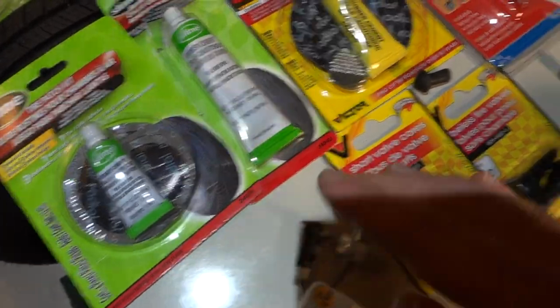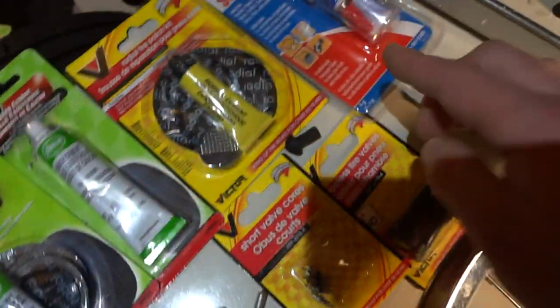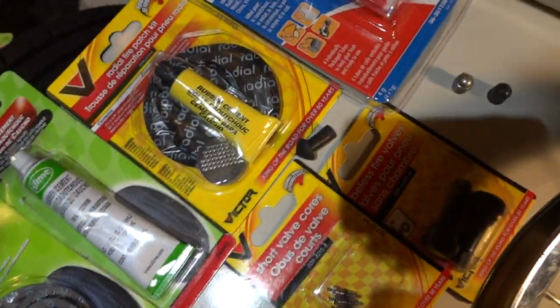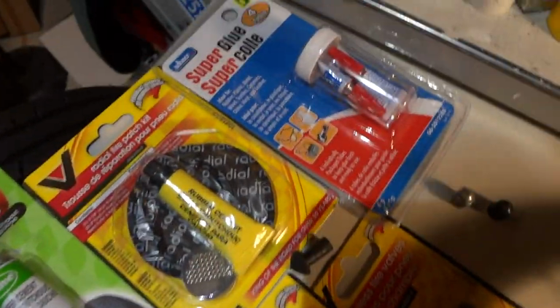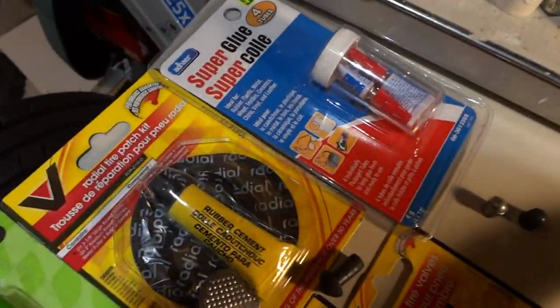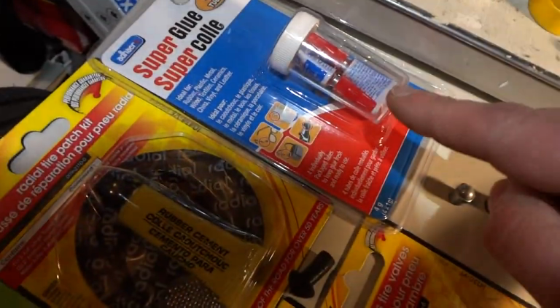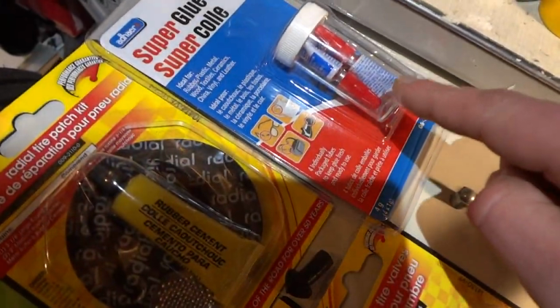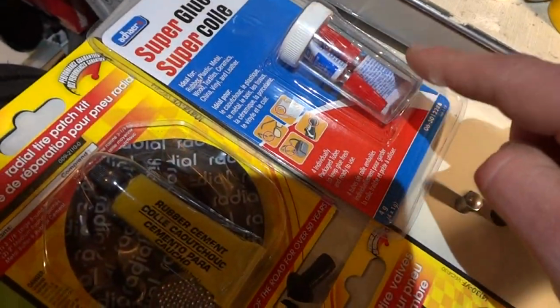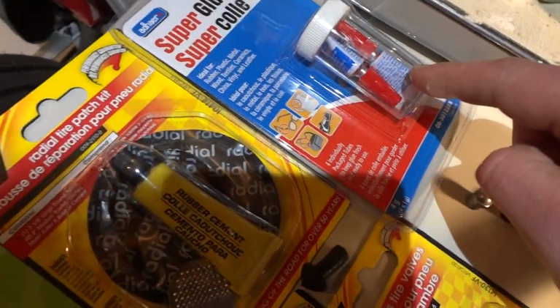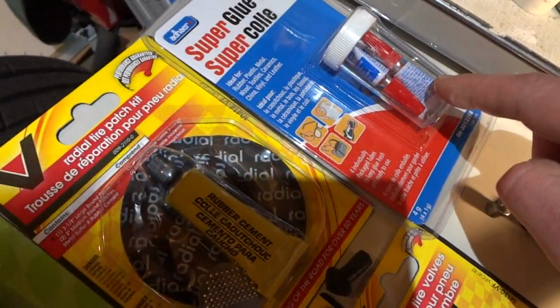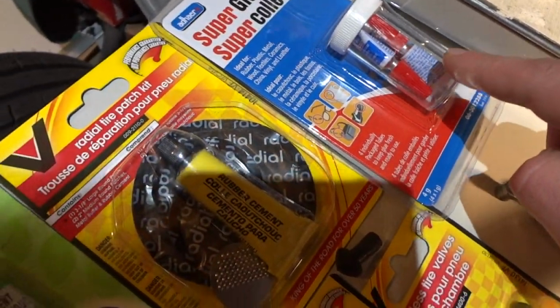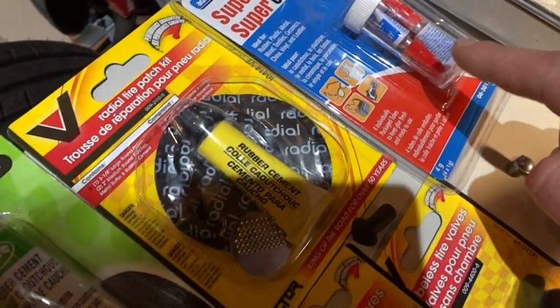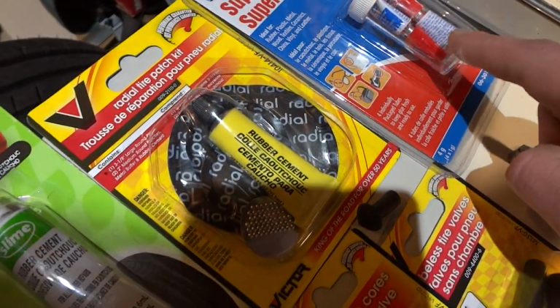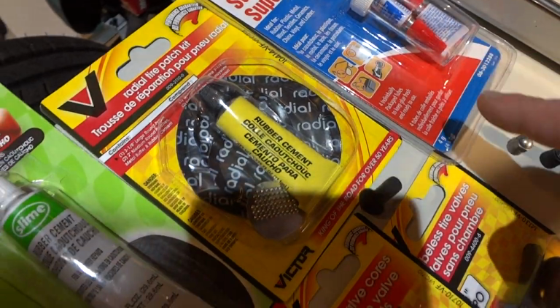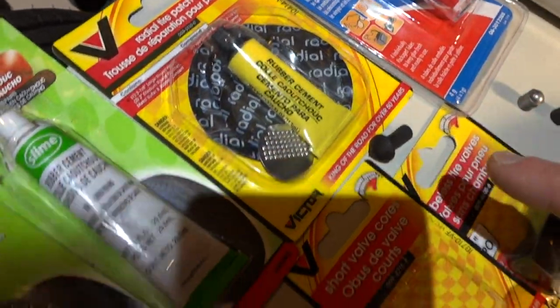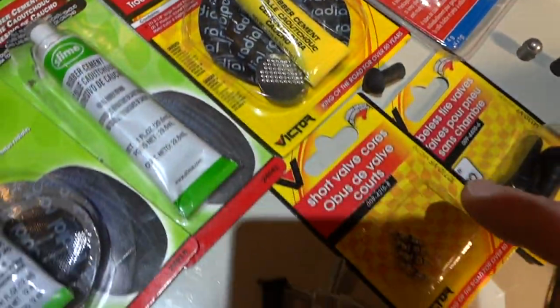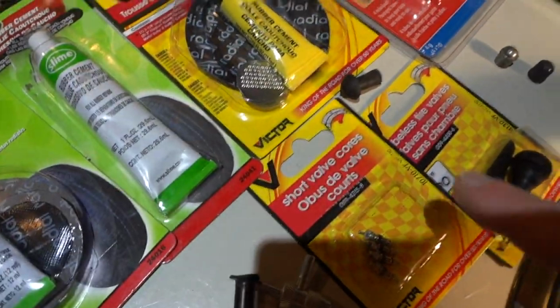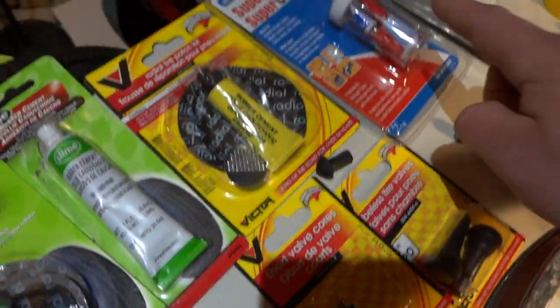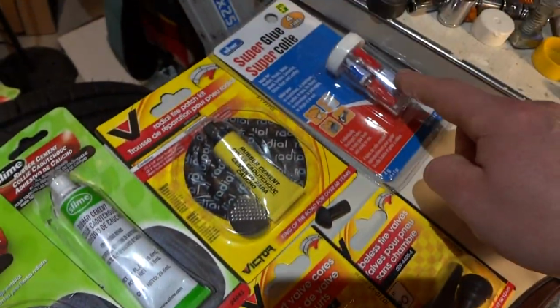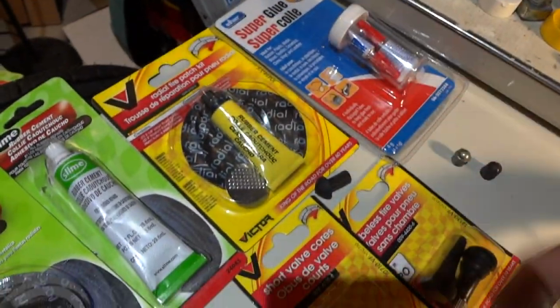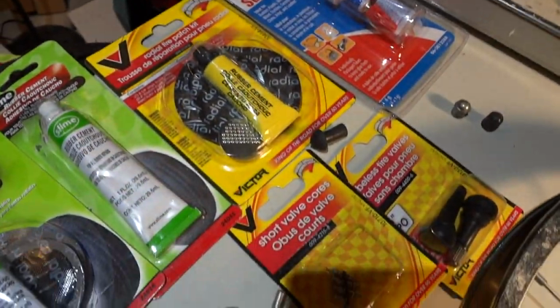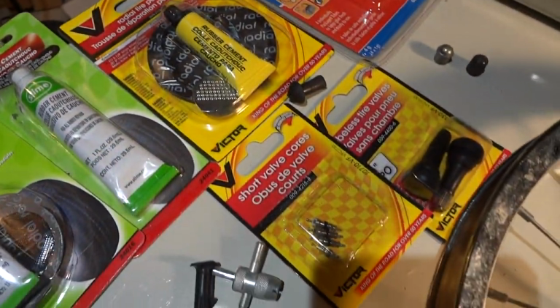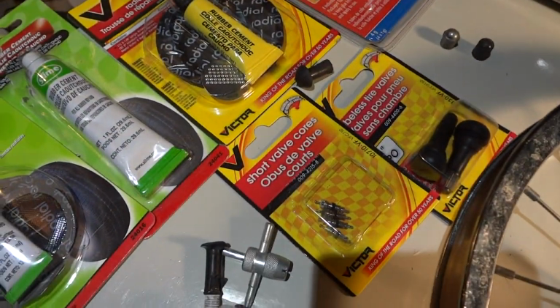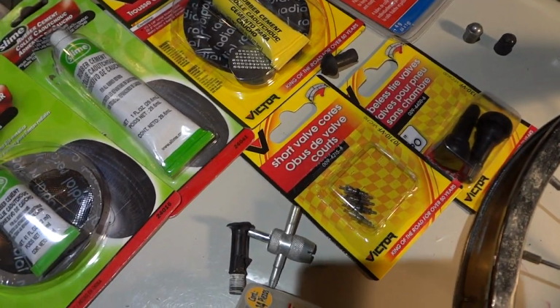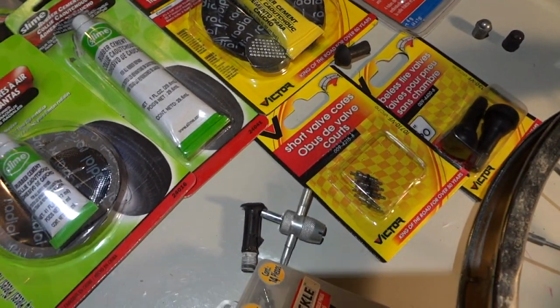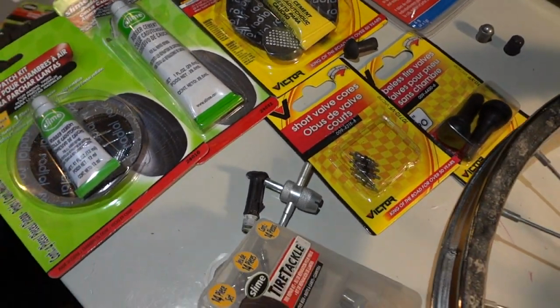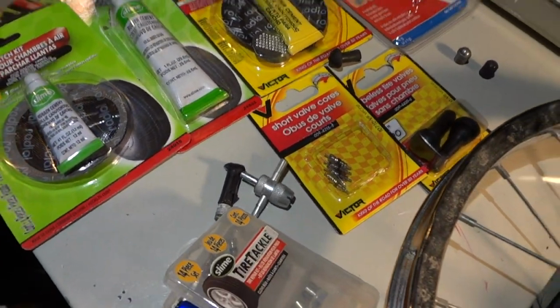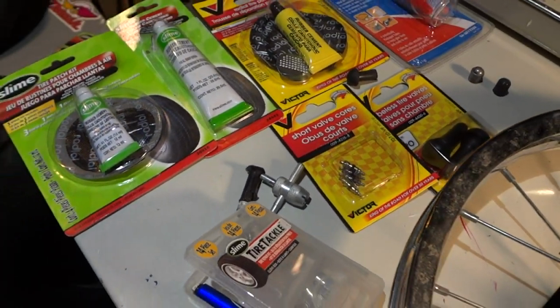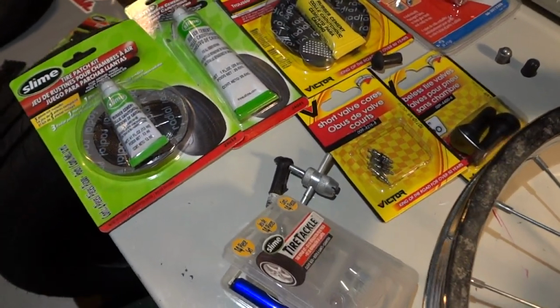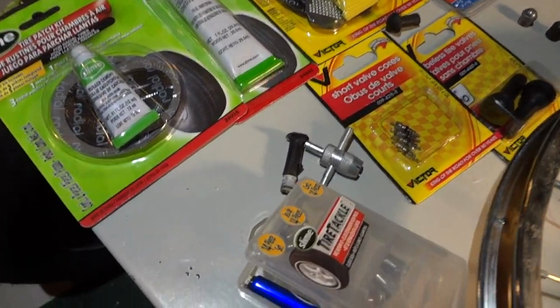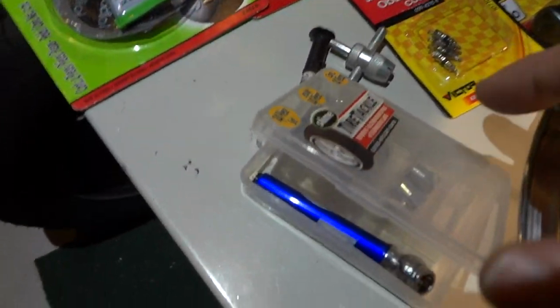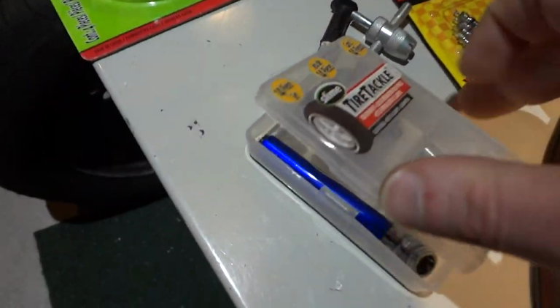As a last resort, super glue might be the best option — it dries instantly. A lot of people say that's good for bicycle tubes.